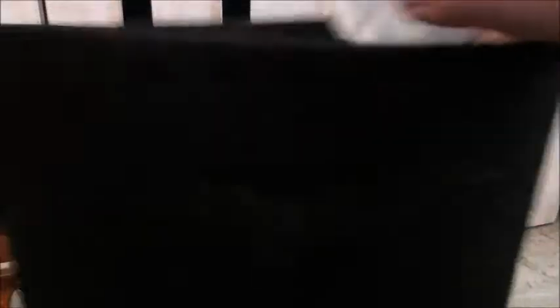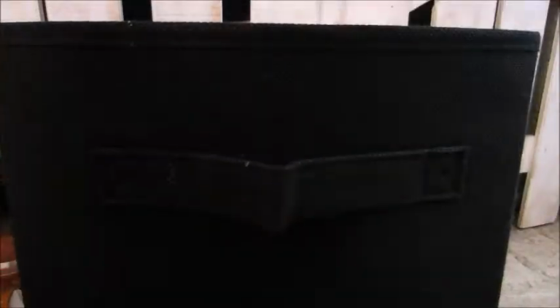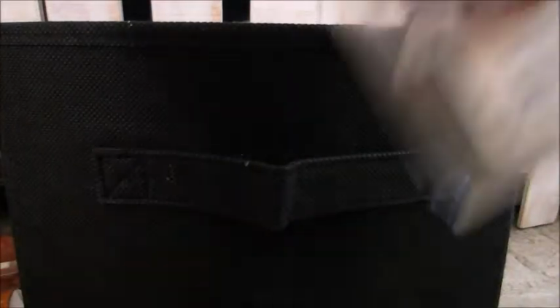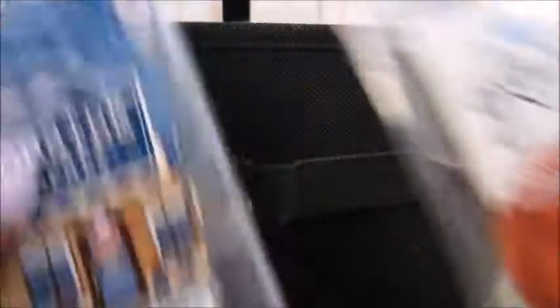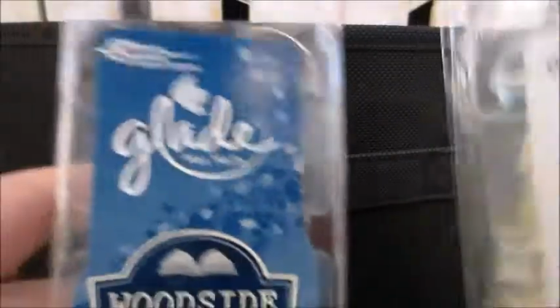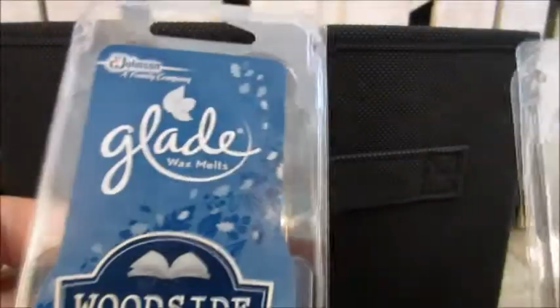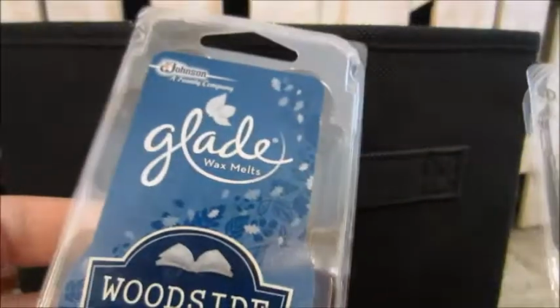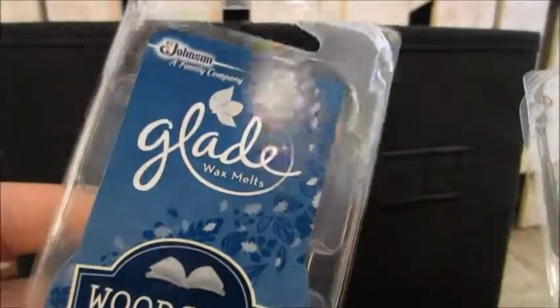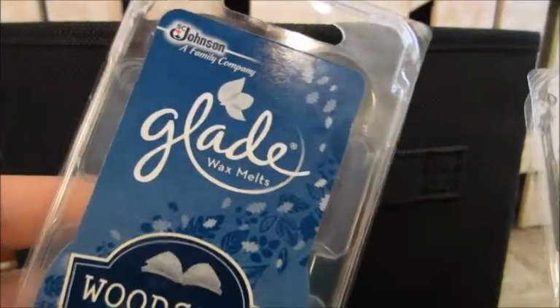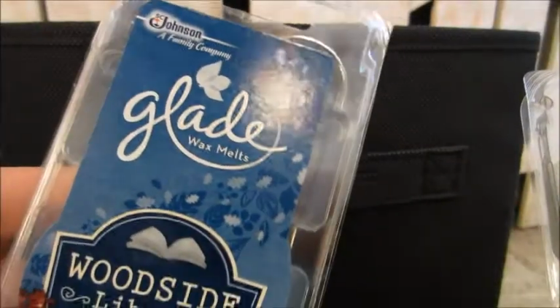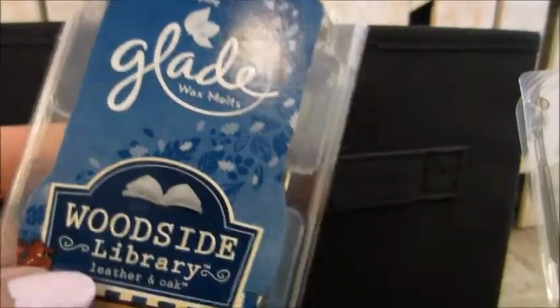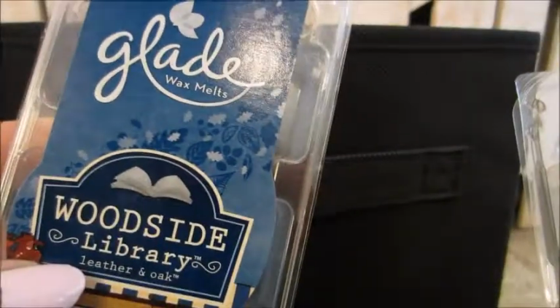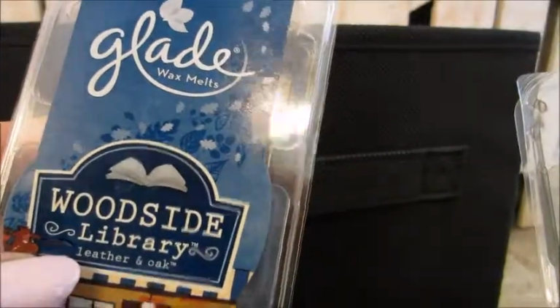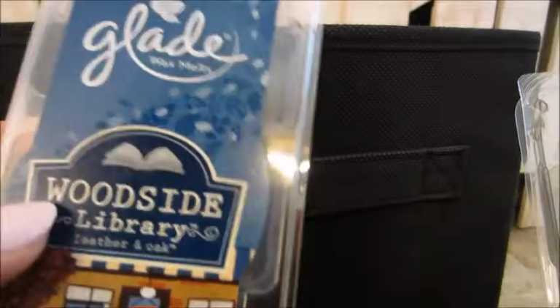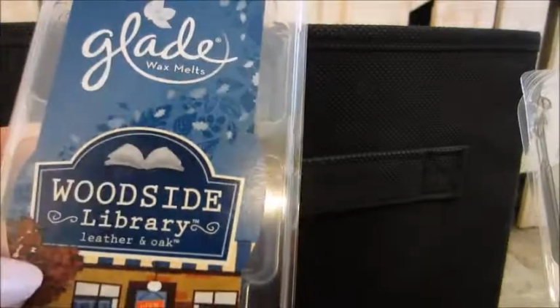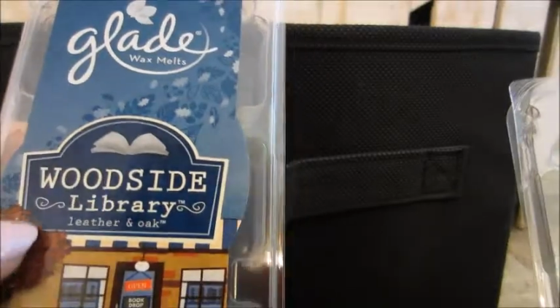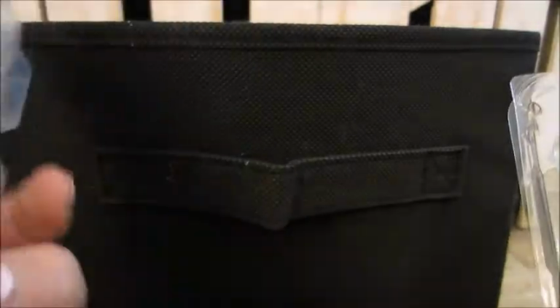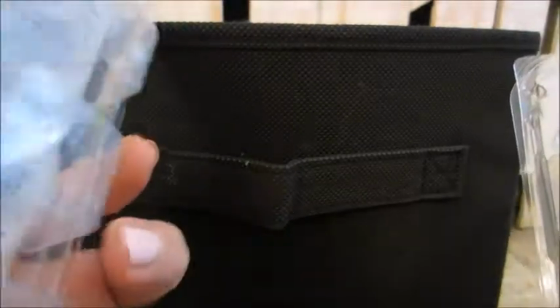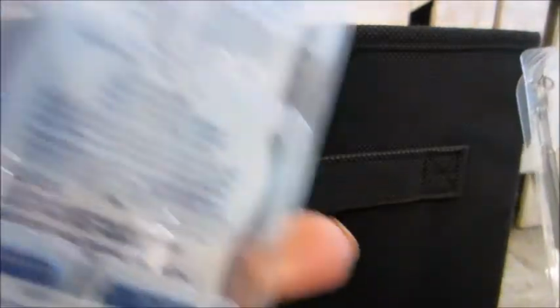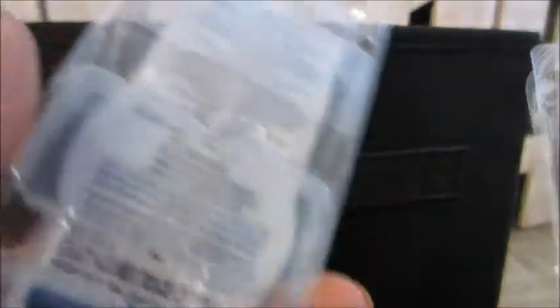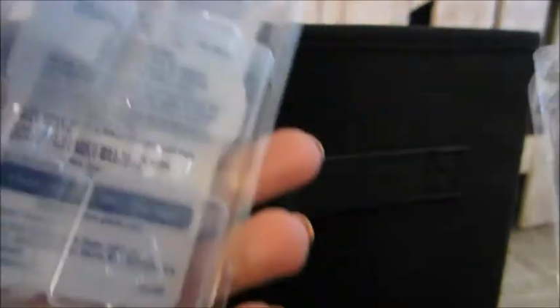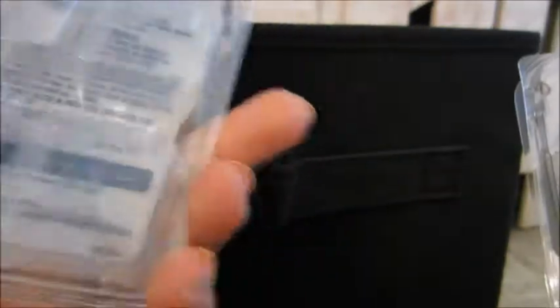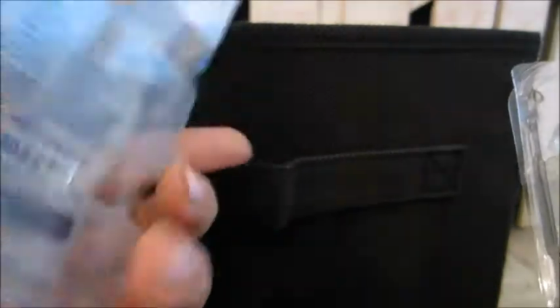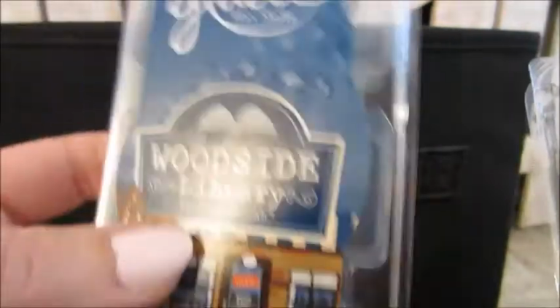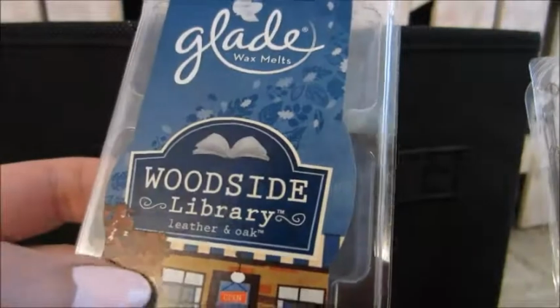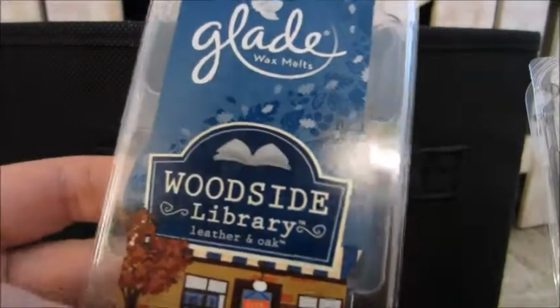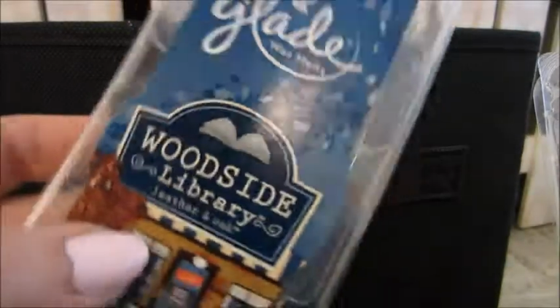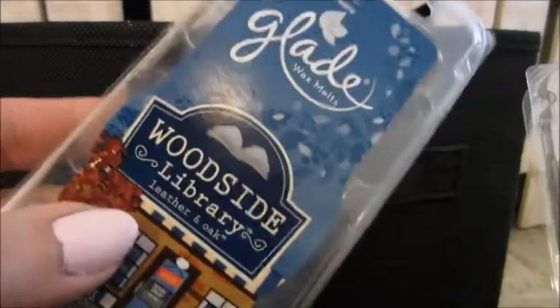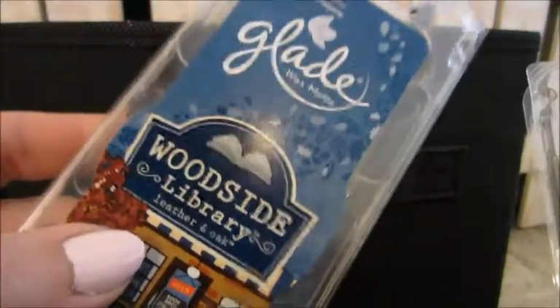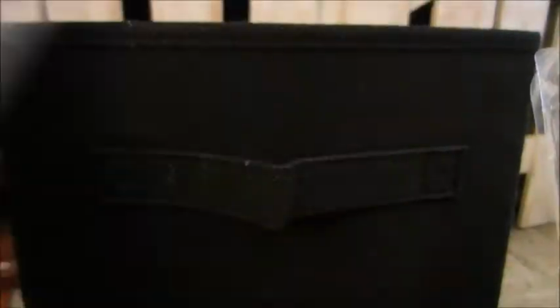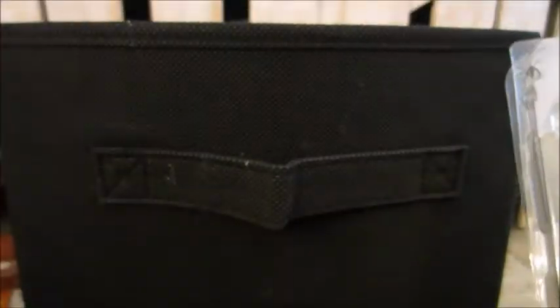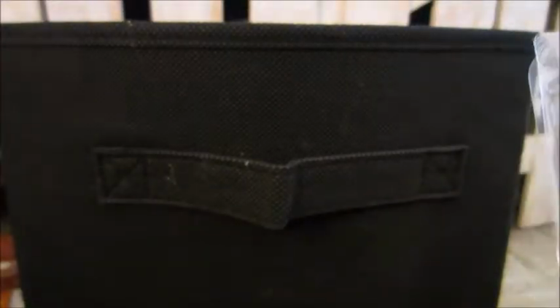Okay, so here are the wax melts. This was Glade Woodside Library — I love this. It's that leather and oak scent, very, very good. I would repurchase if that comes out again.